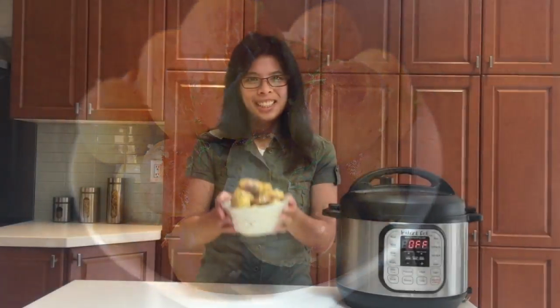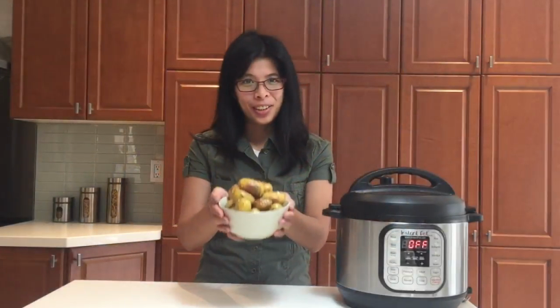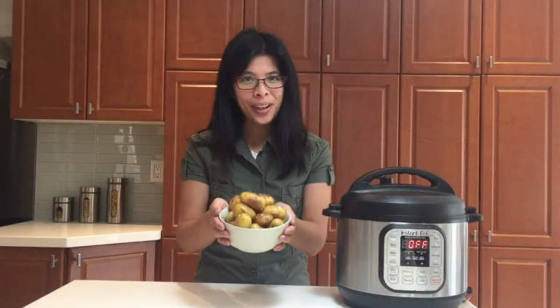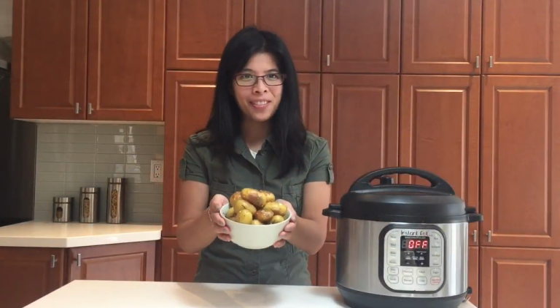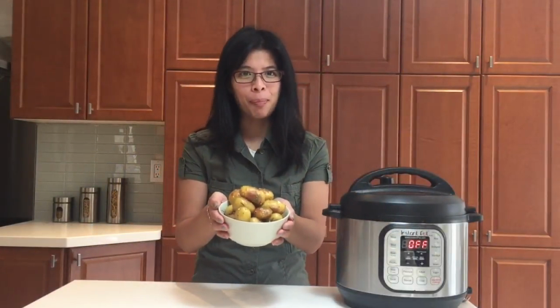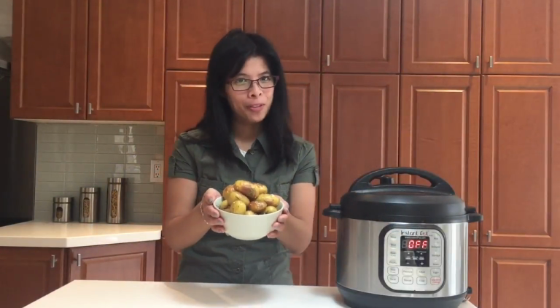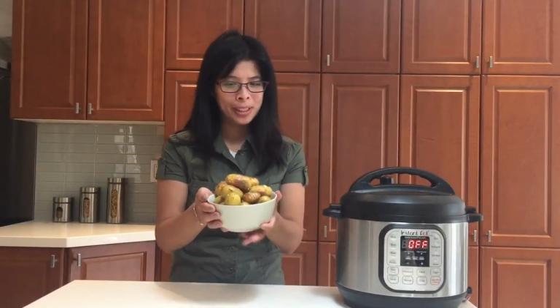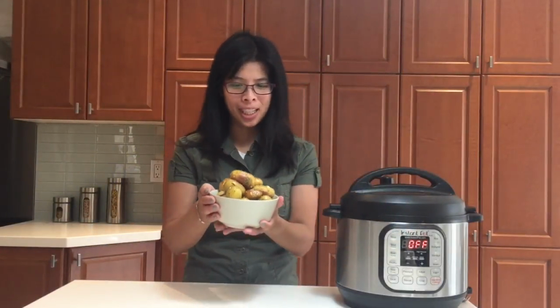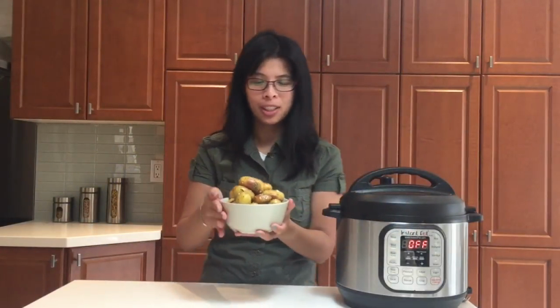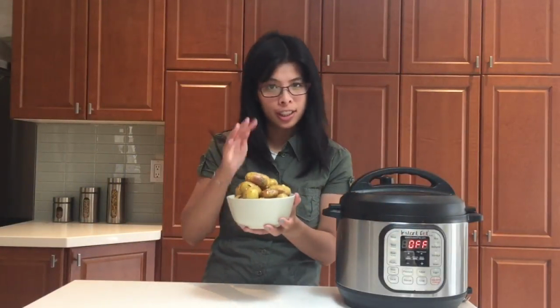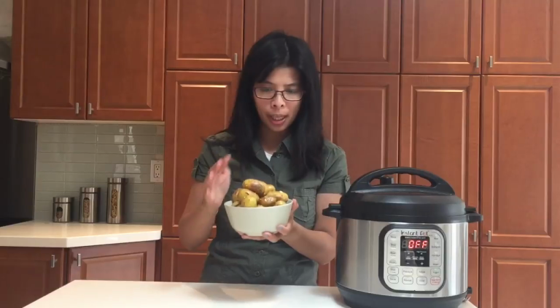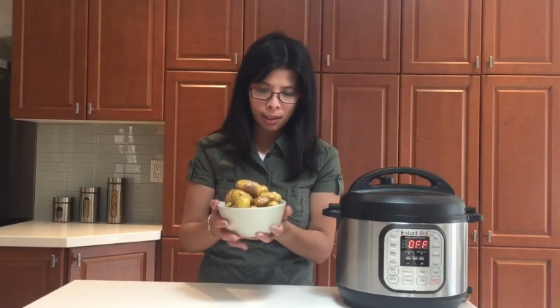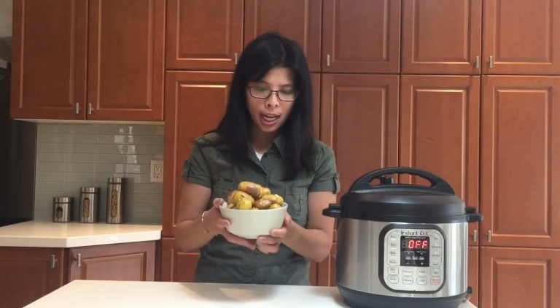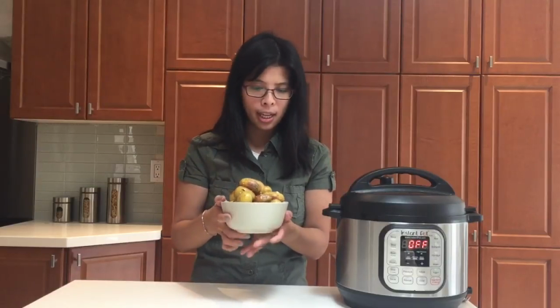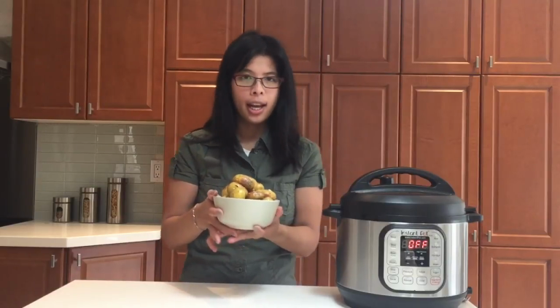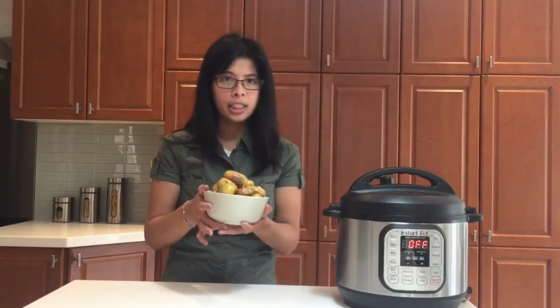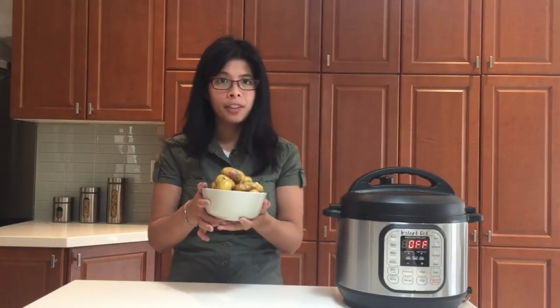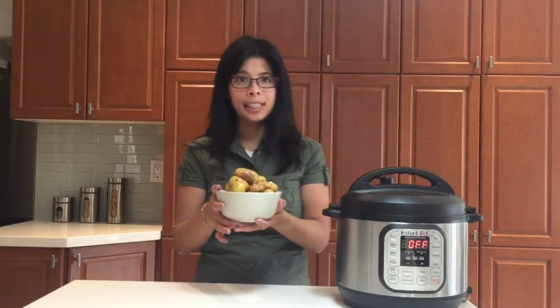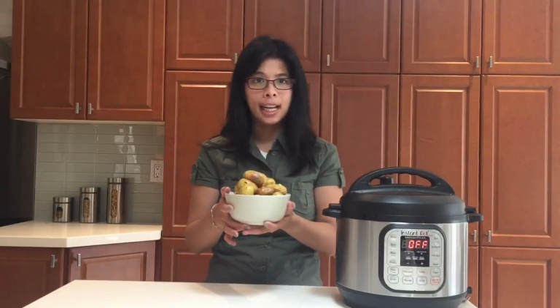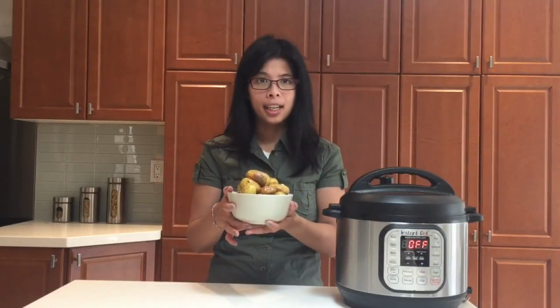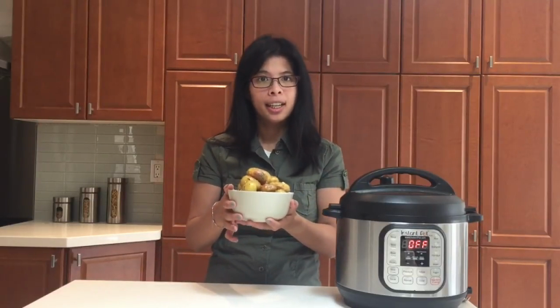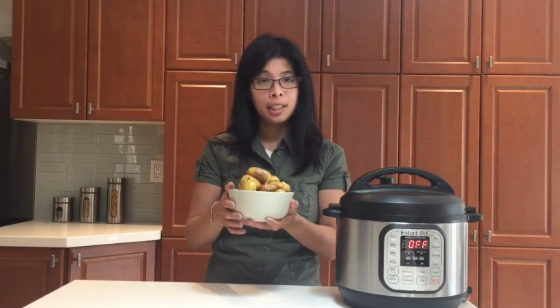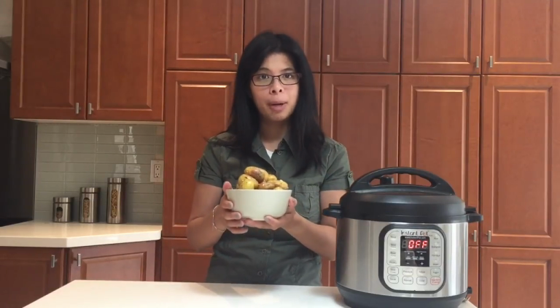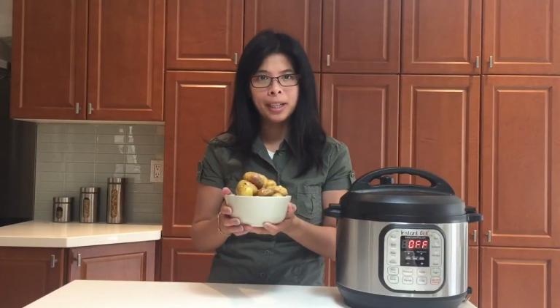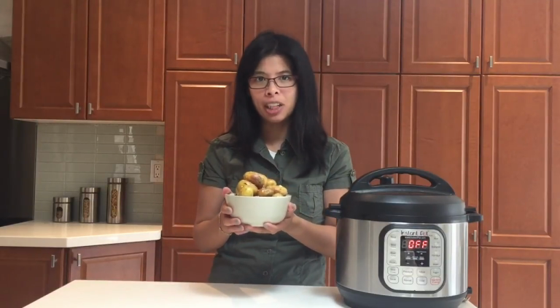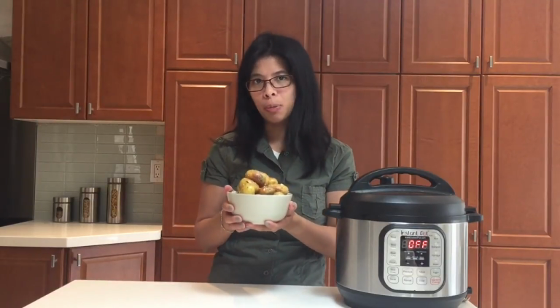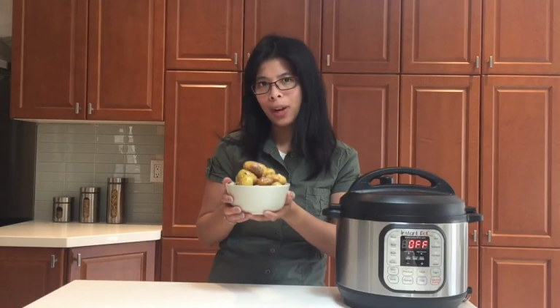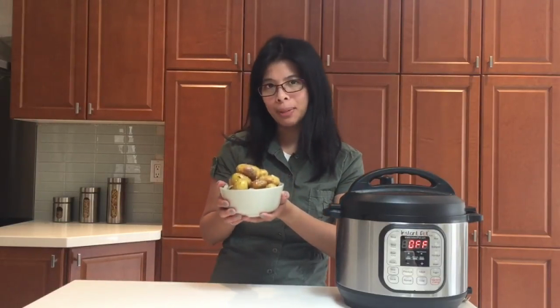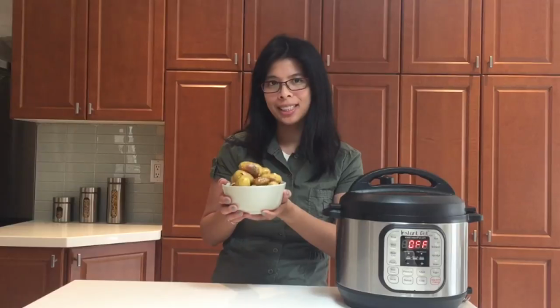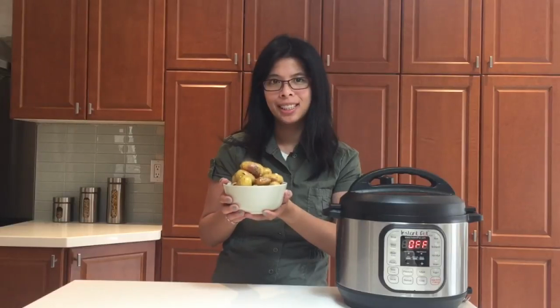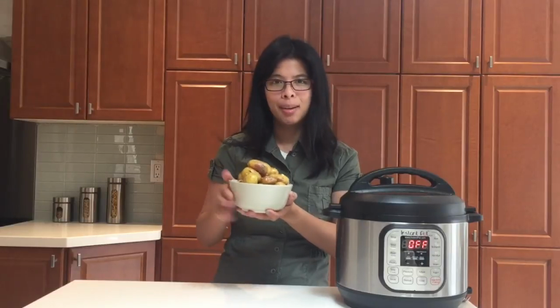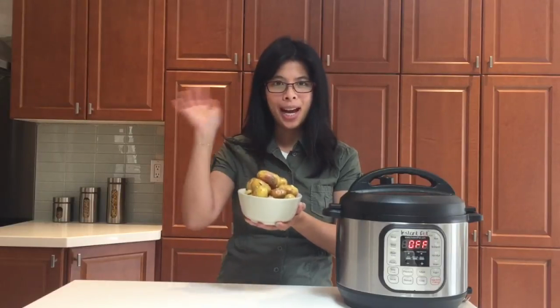So here we have it — perfect potatoes. Crispy on the outside and soft on the inside. Subscribe to my channel for more recipes. Bye!